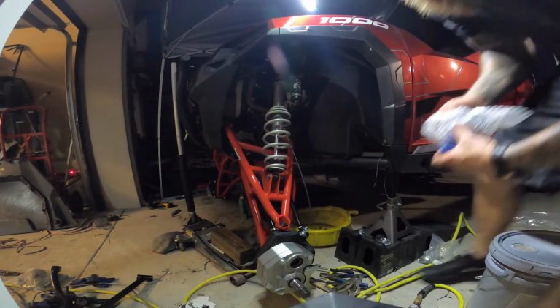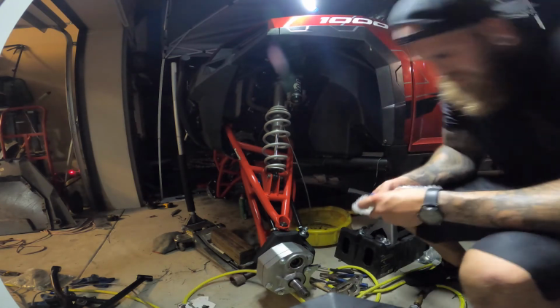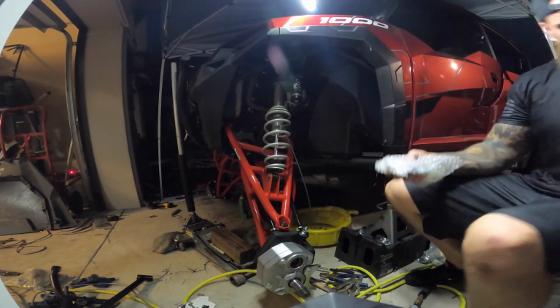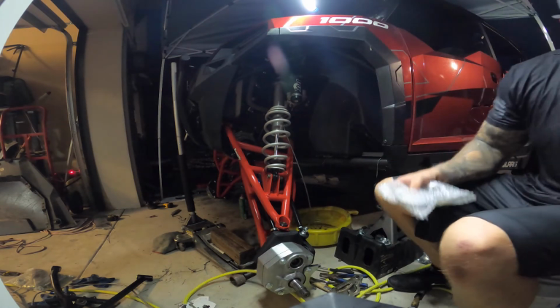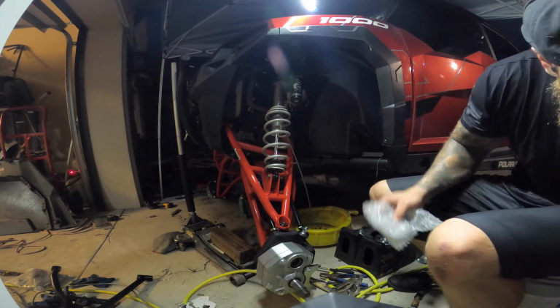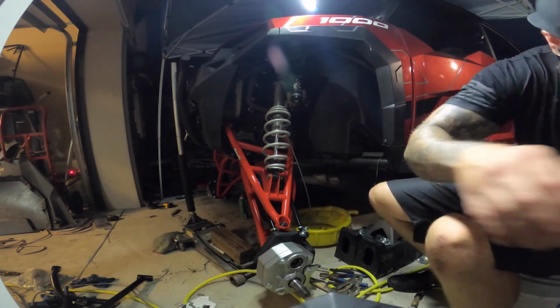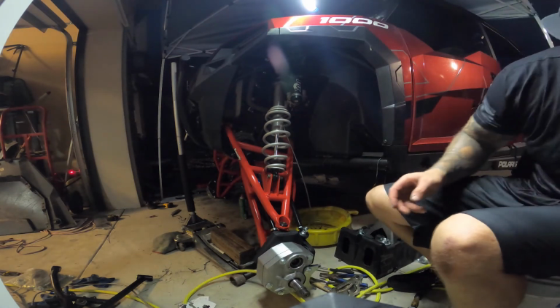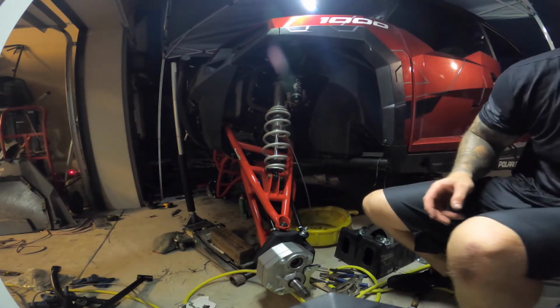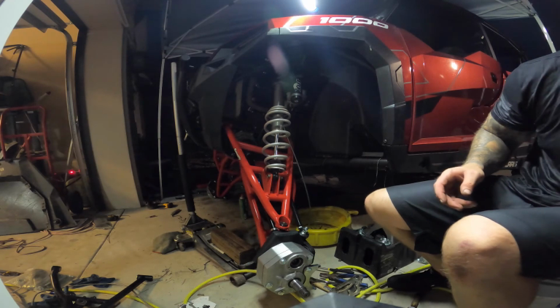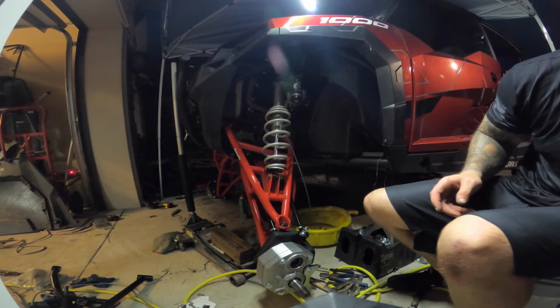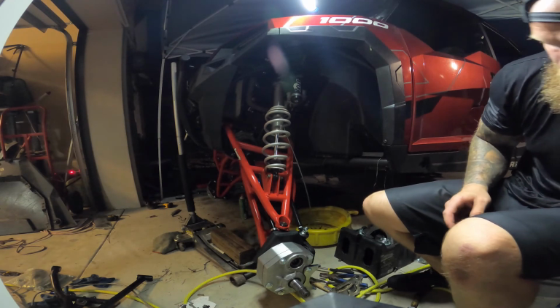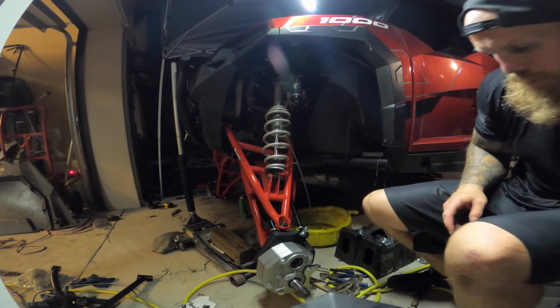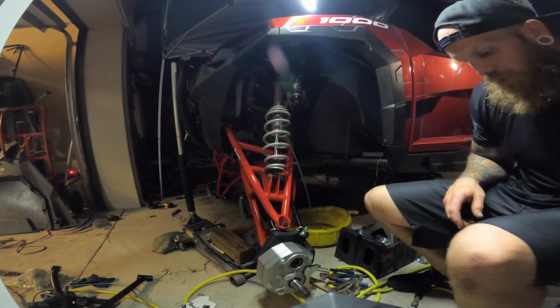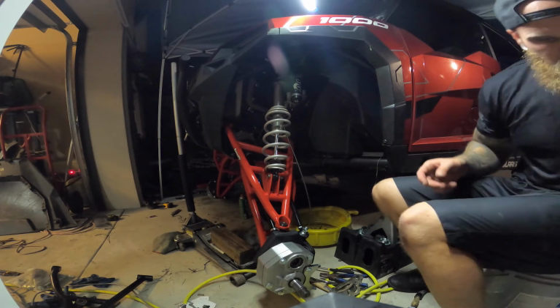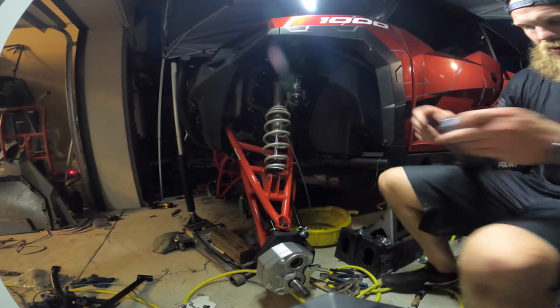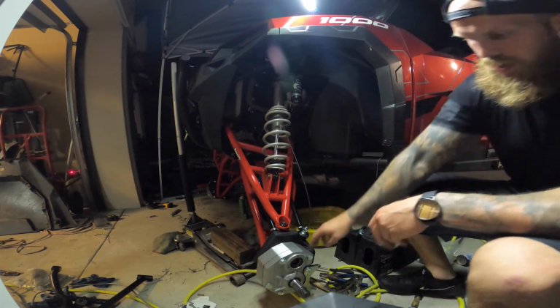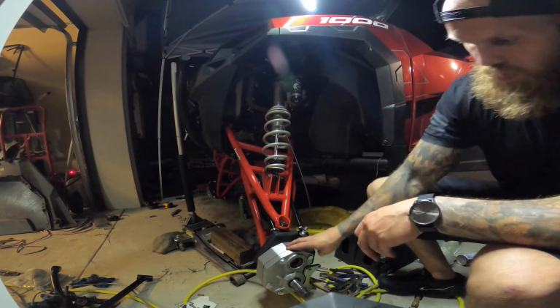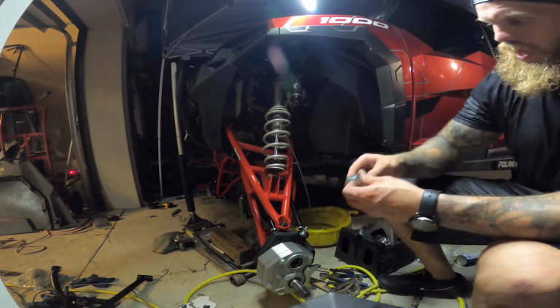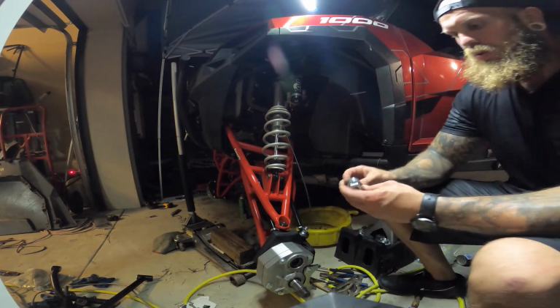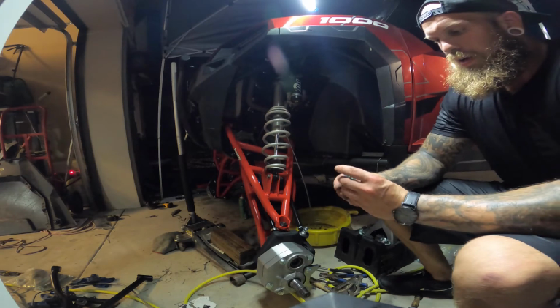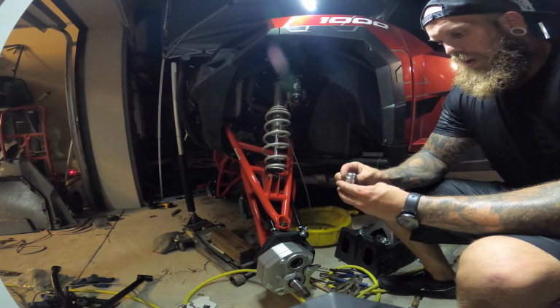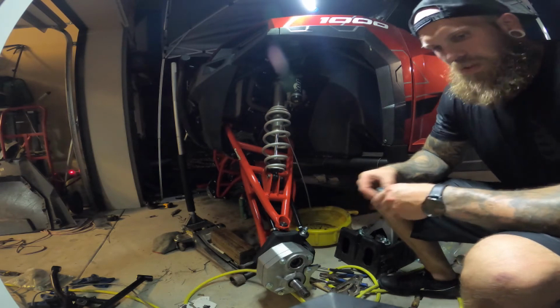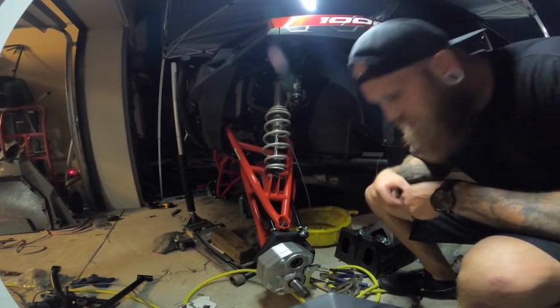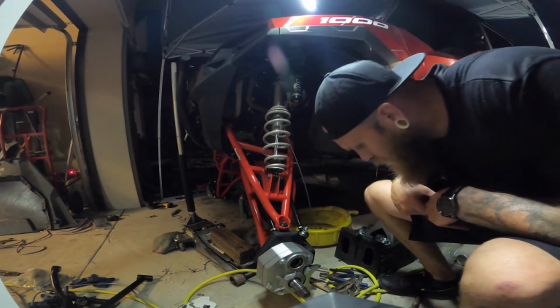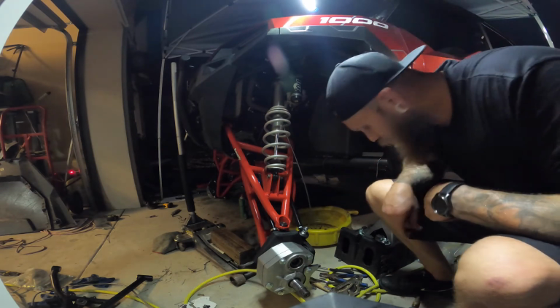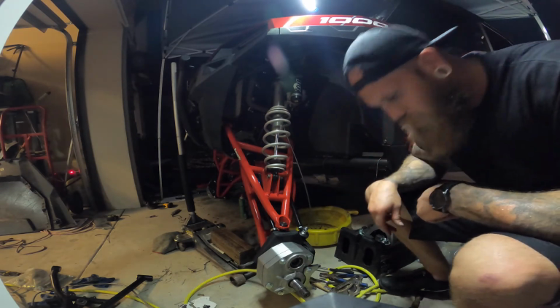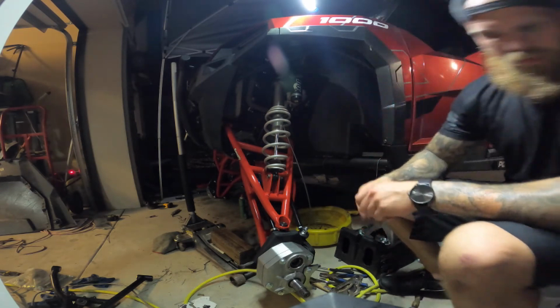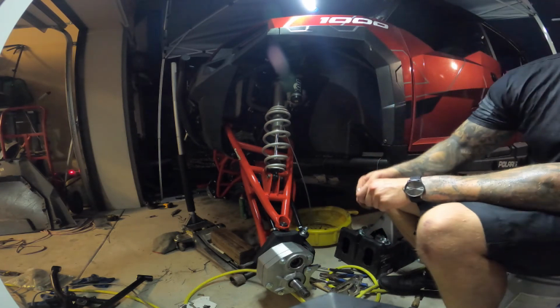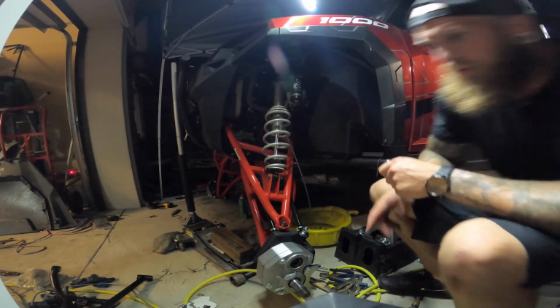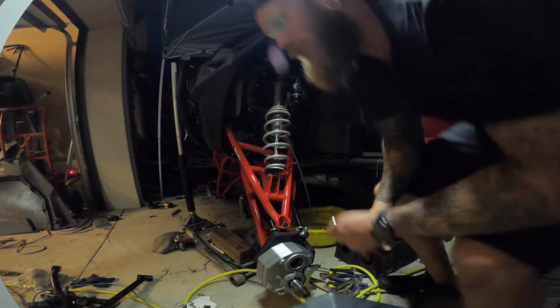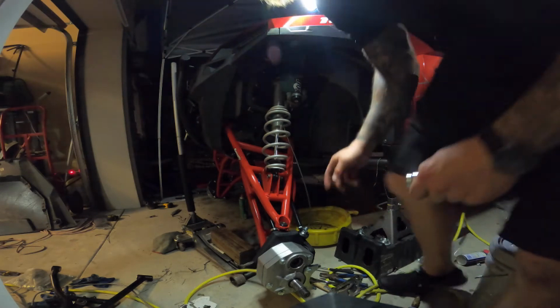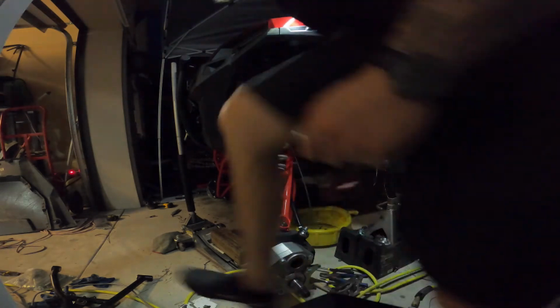Sorry about that — I did make a mistake and we're going to go back and fix this really quick. We need to put the recess nut in first — that's going to hold that axle in. That was a little bit of a rut-row, but at least we caught it before we got any further. You're going to need to throw some Loctite in this too.